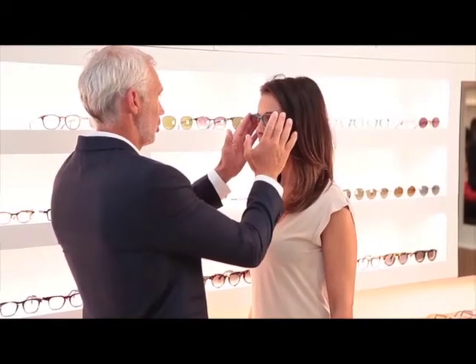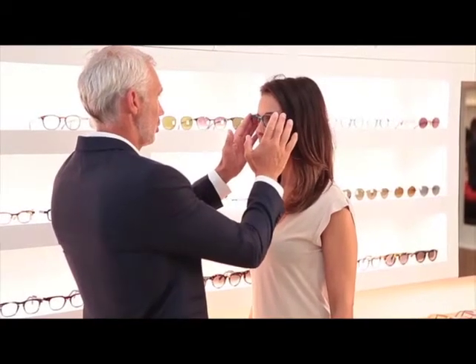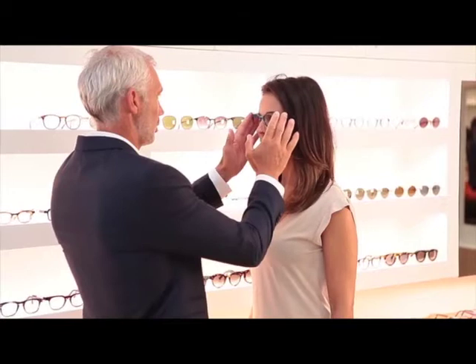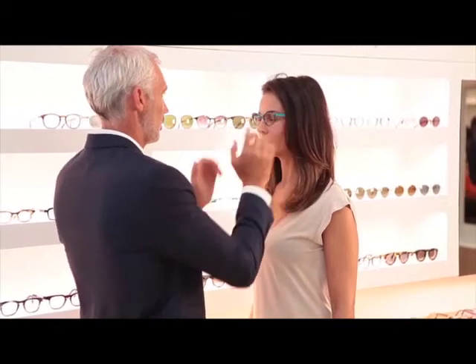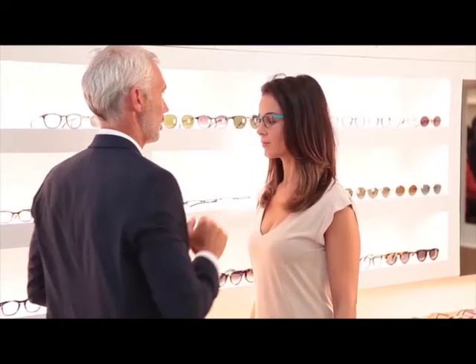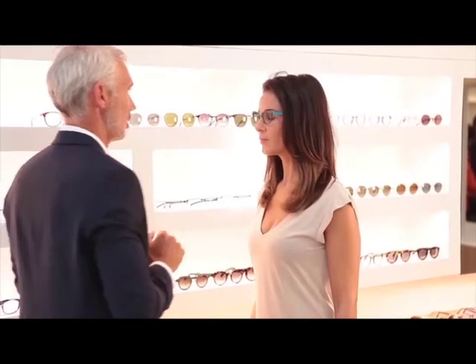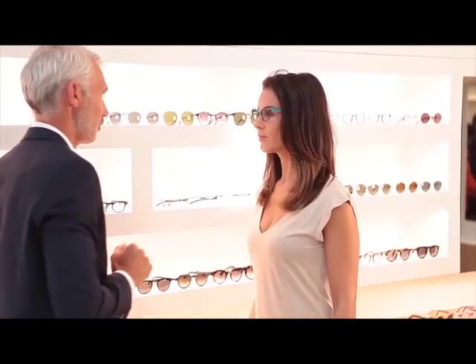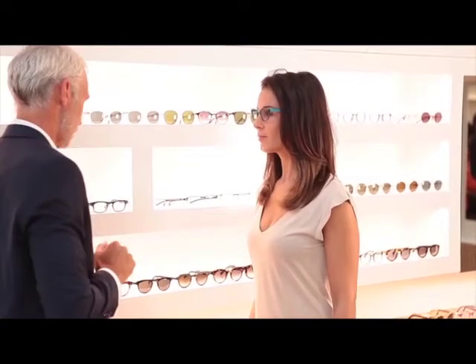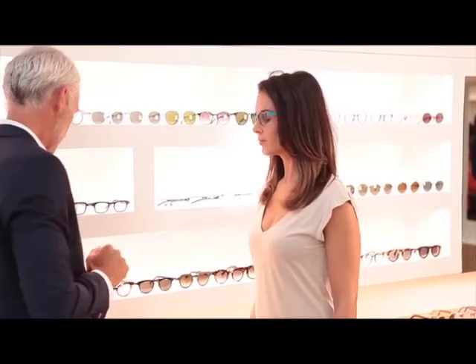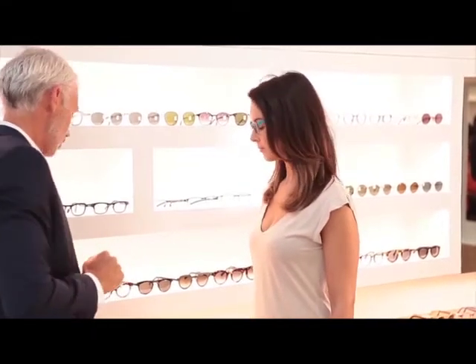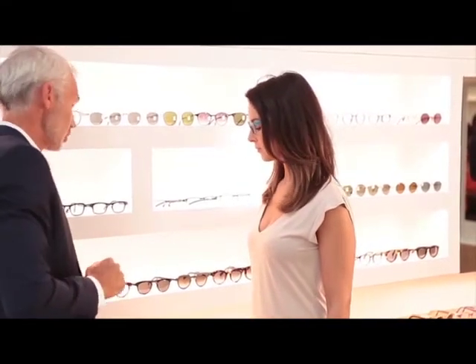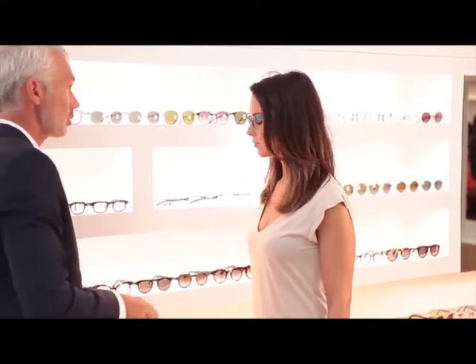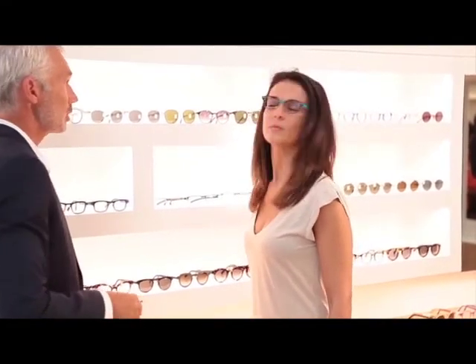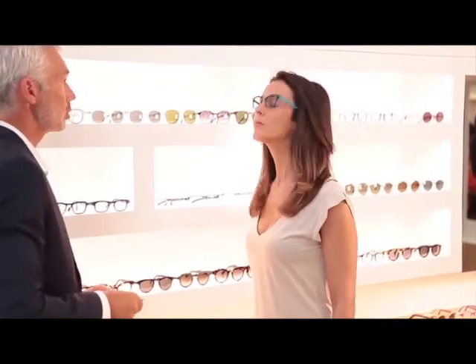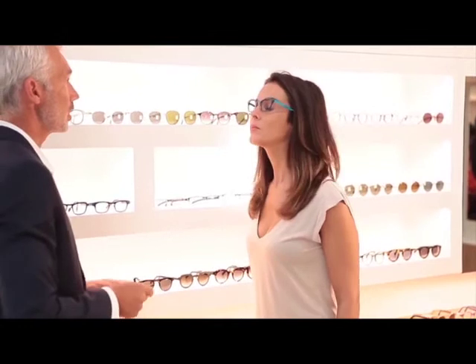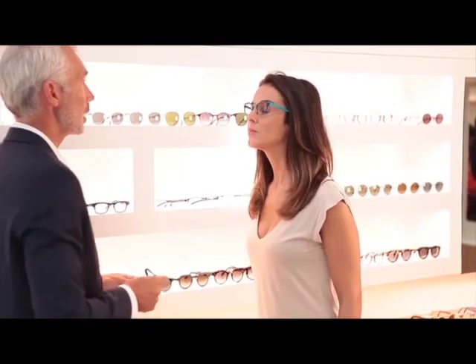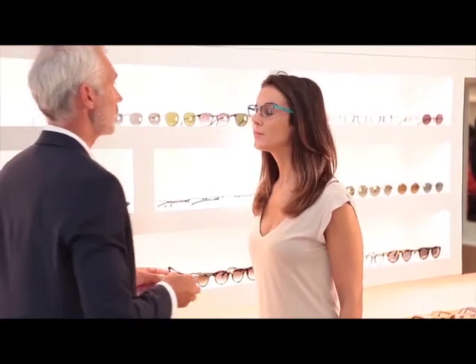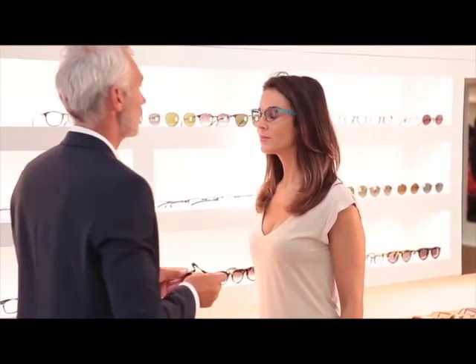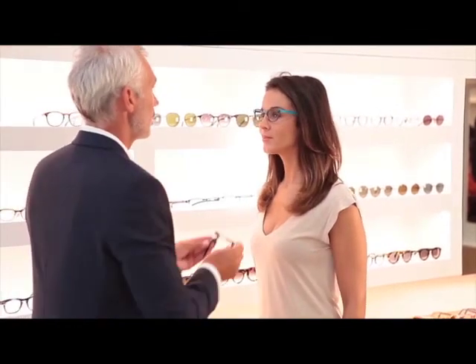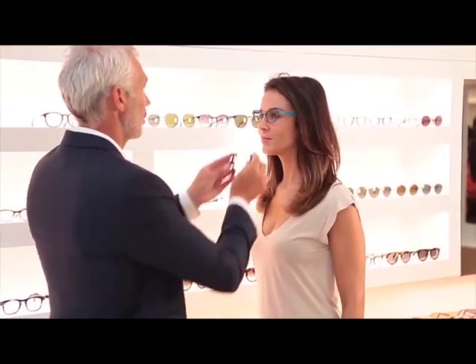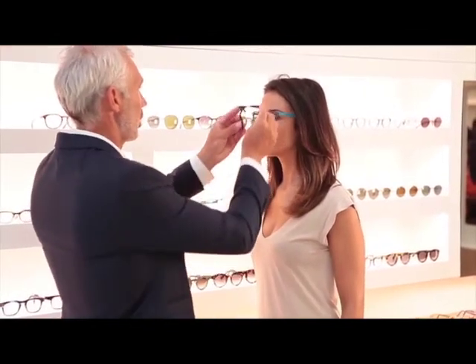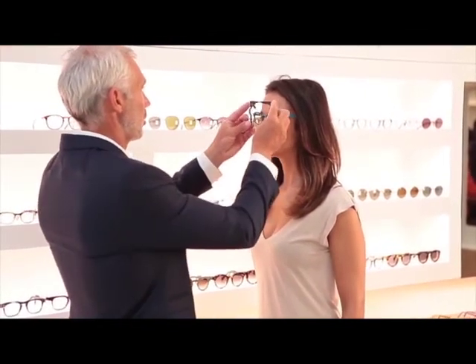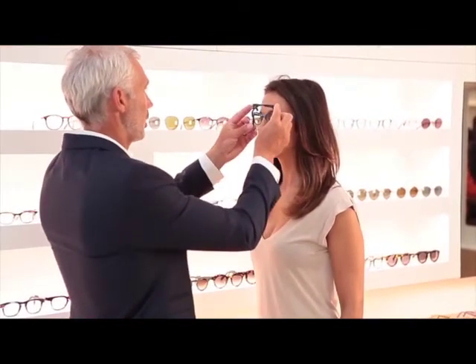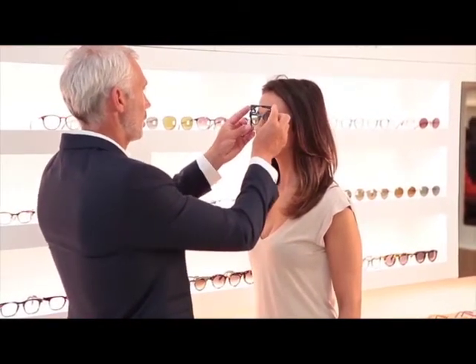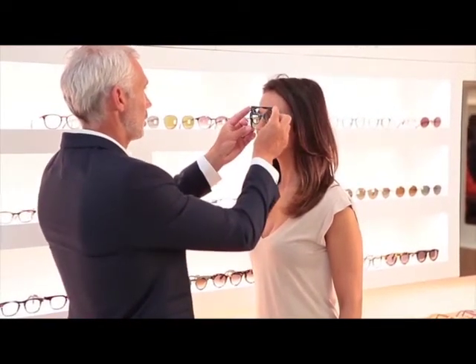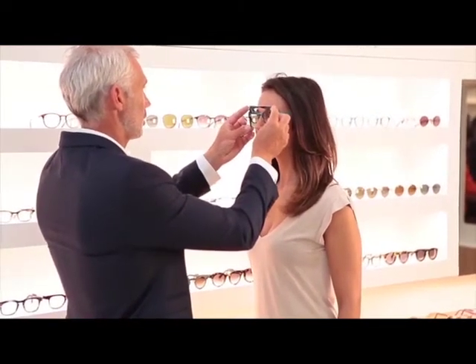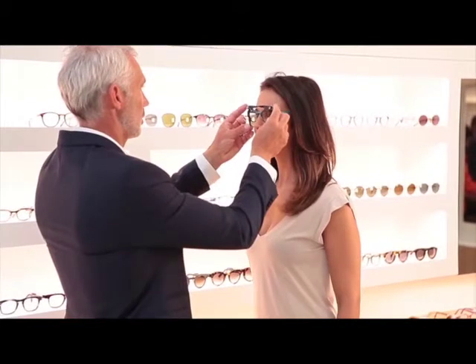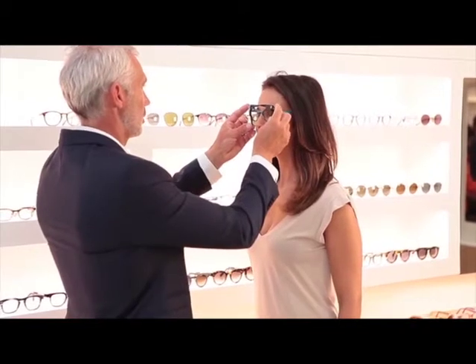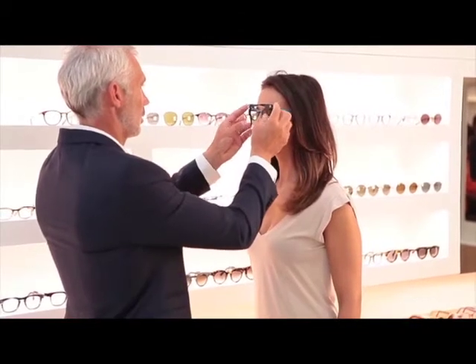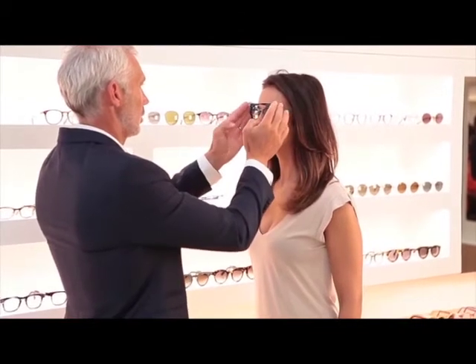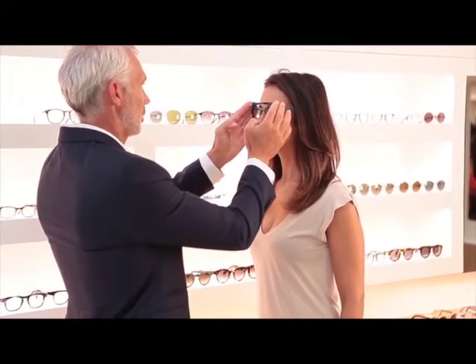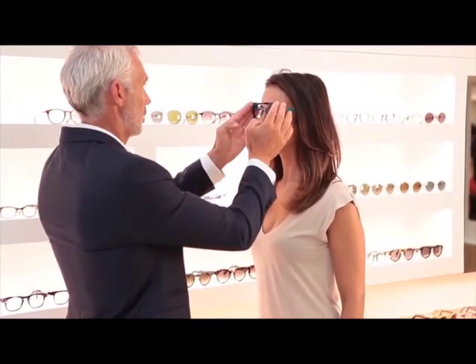Accurately fit the patient's actual new frame before measuring. Place the frame reference device, FRED, on the frame, making sure that FRED is as centered on the frame as possible.